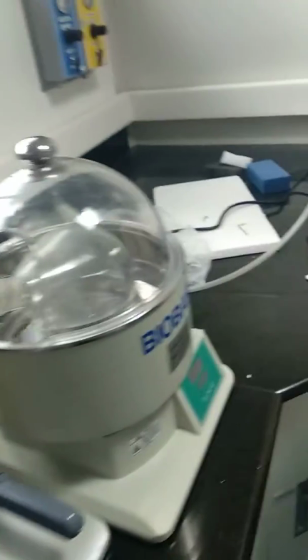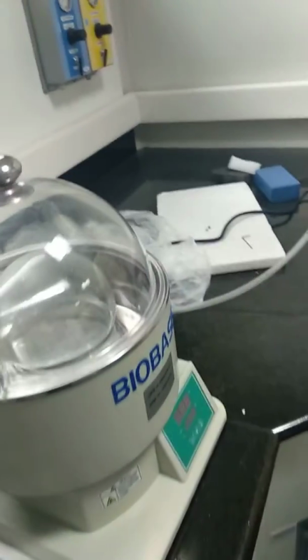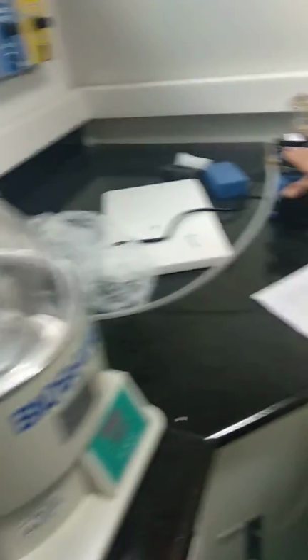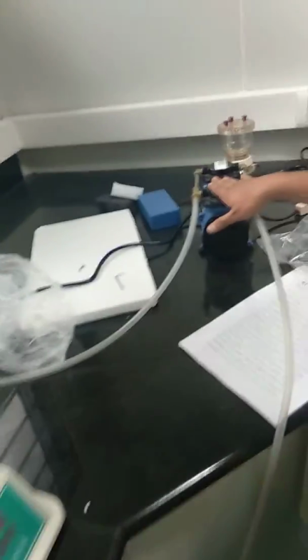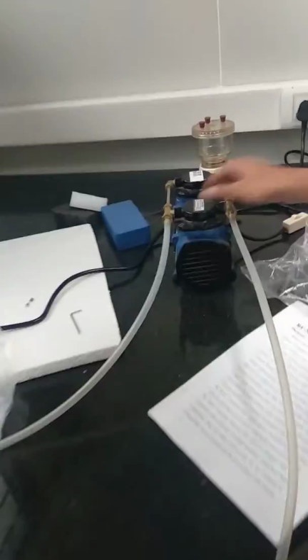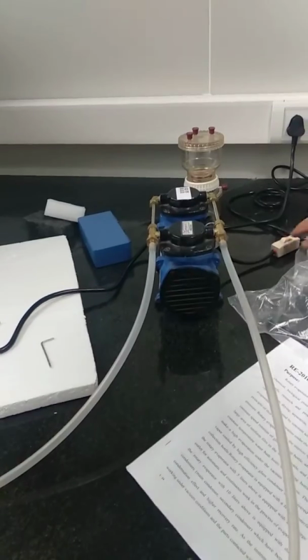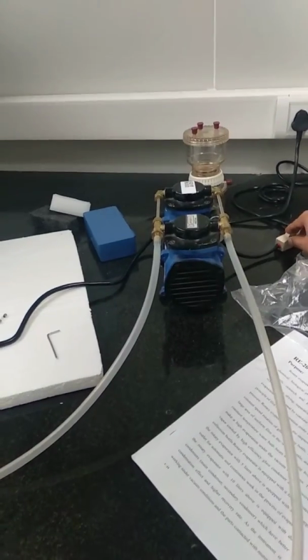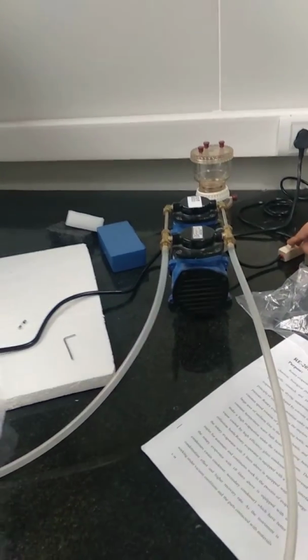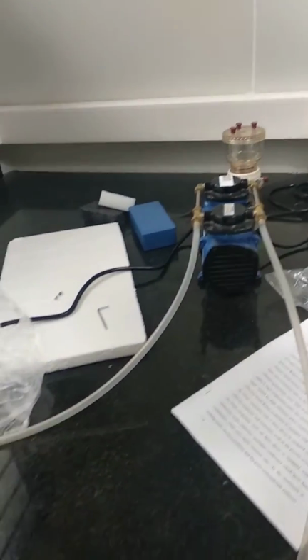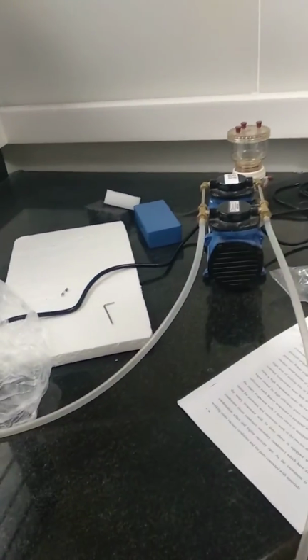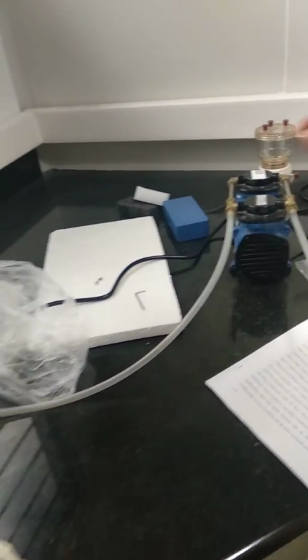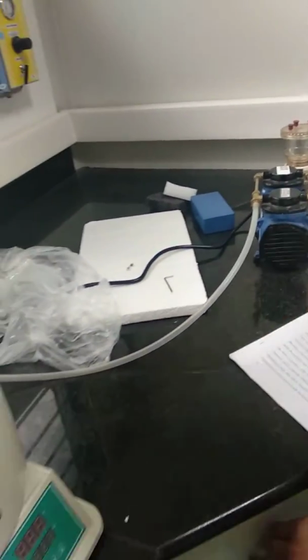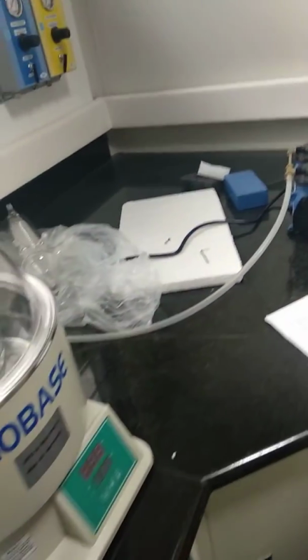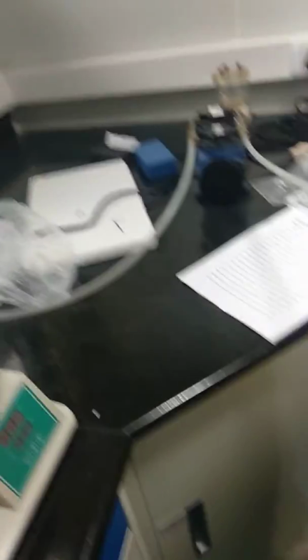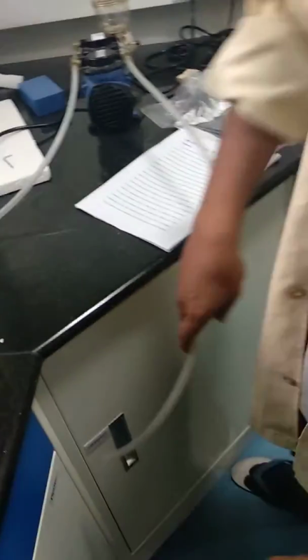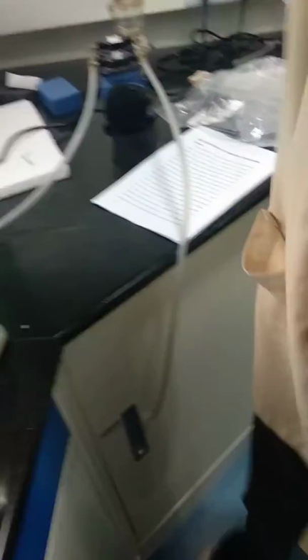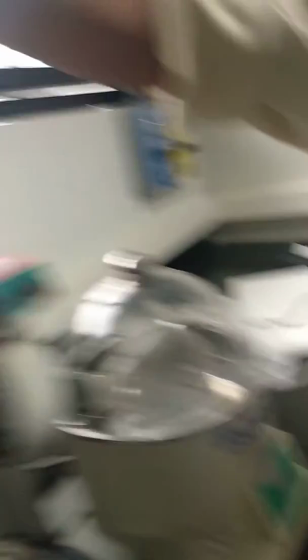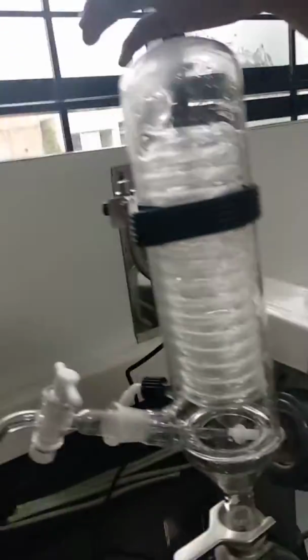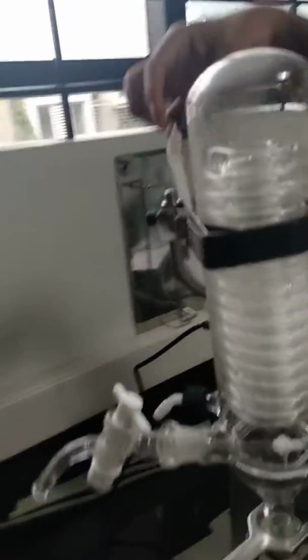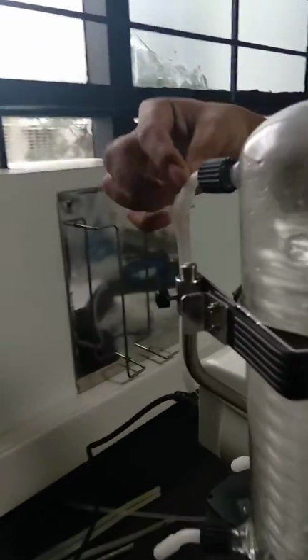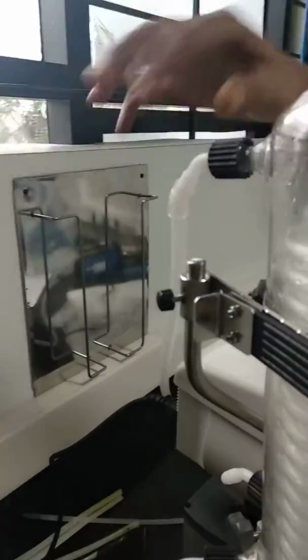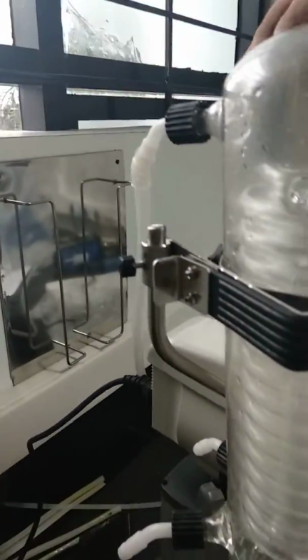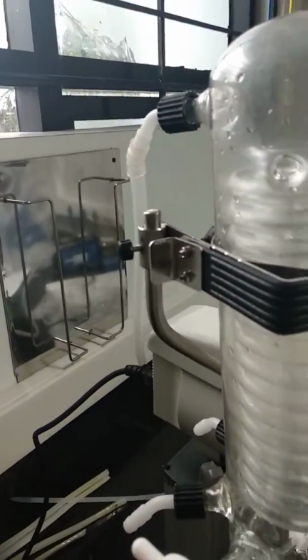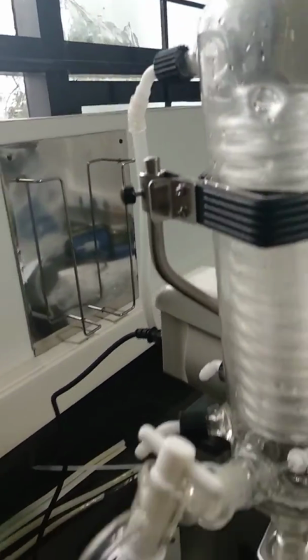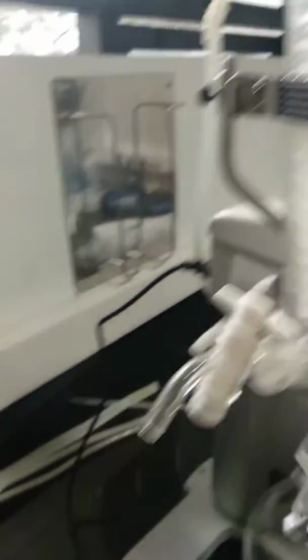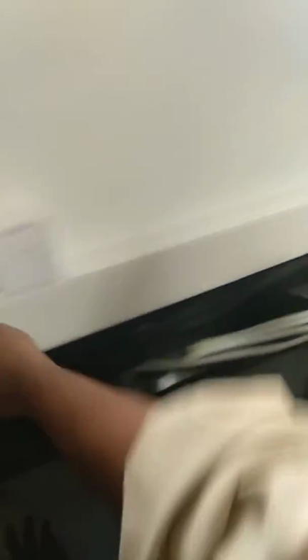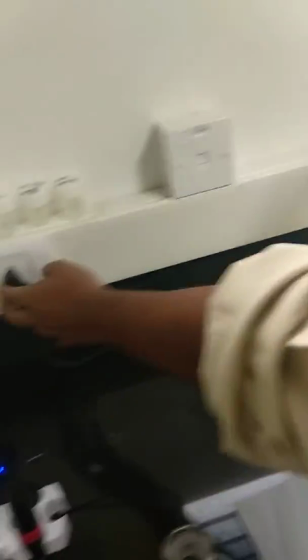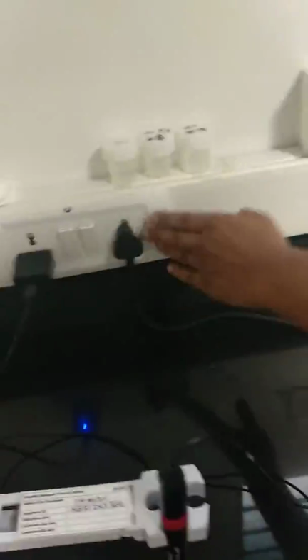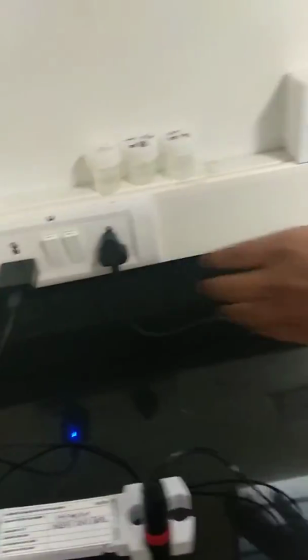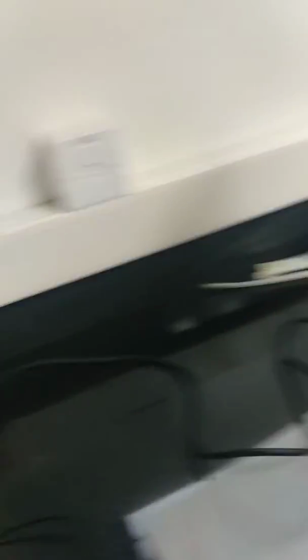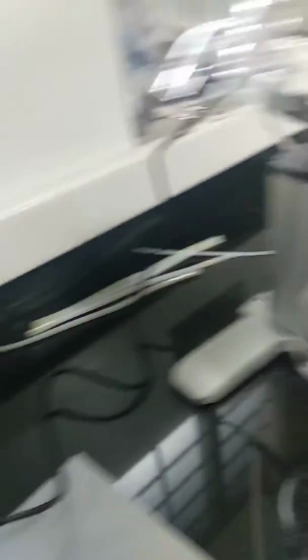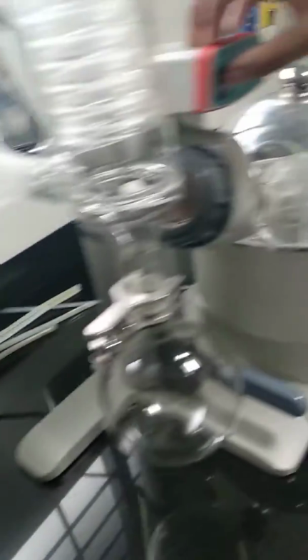Switch on the vacuum. The vacuum is going. The connection is done. And we can switch on the flask. Switch on the rotary.